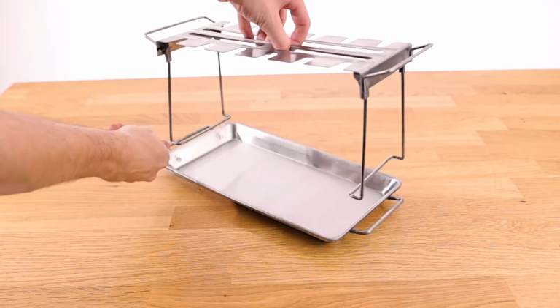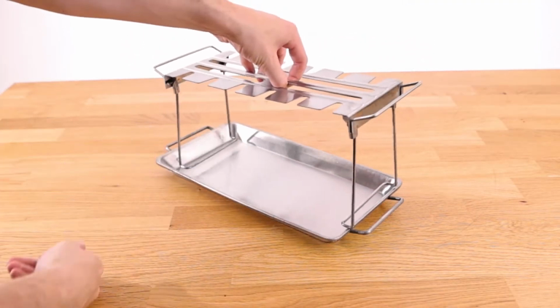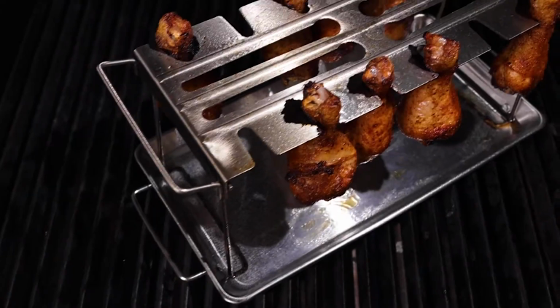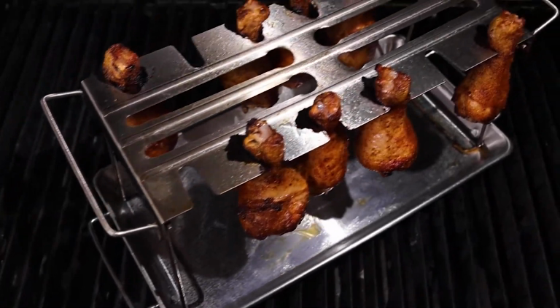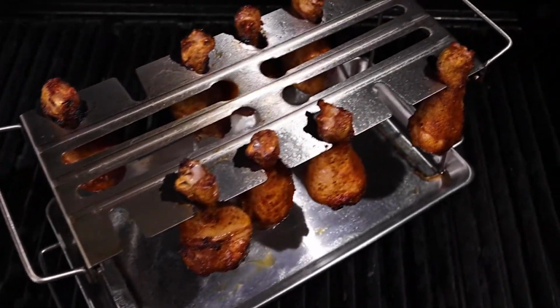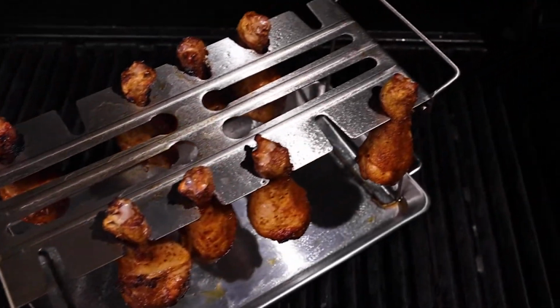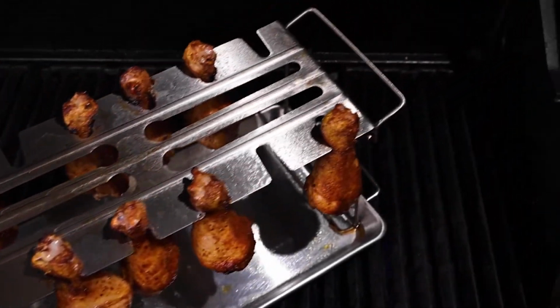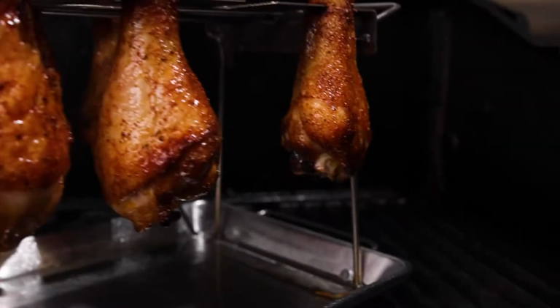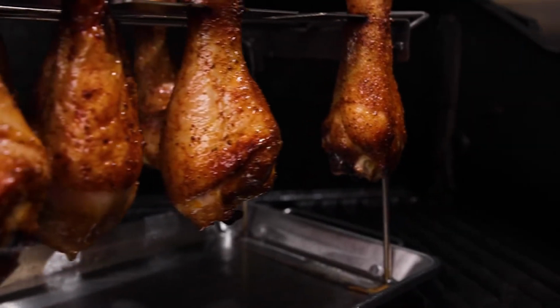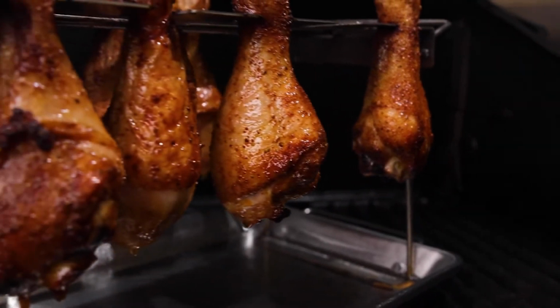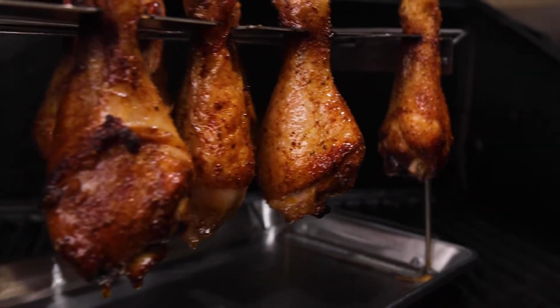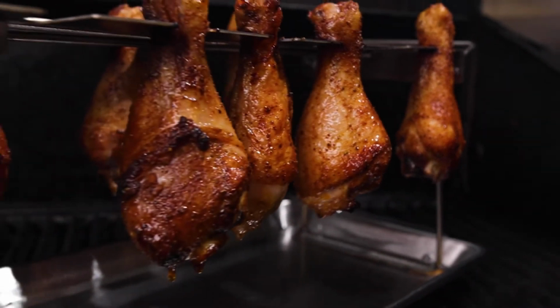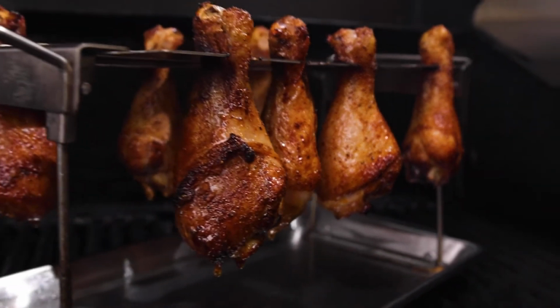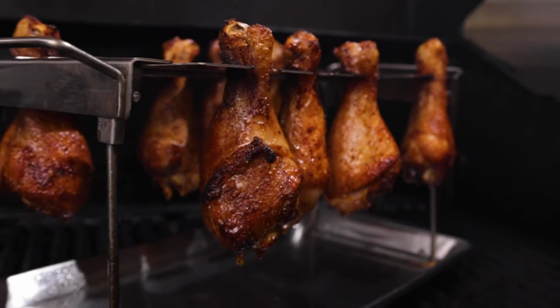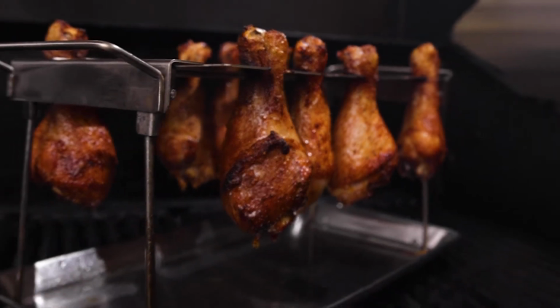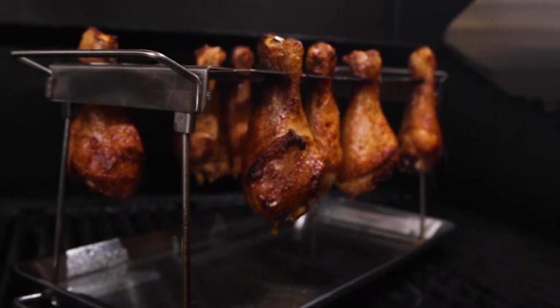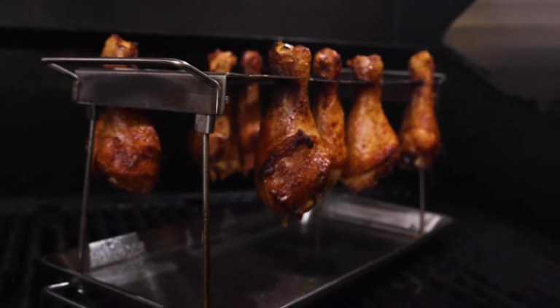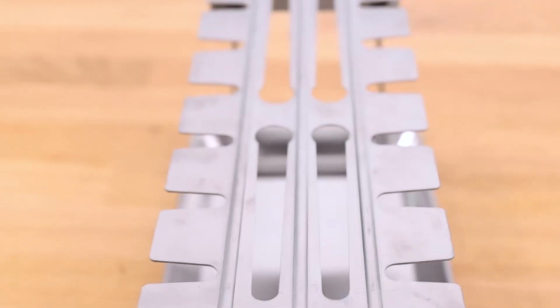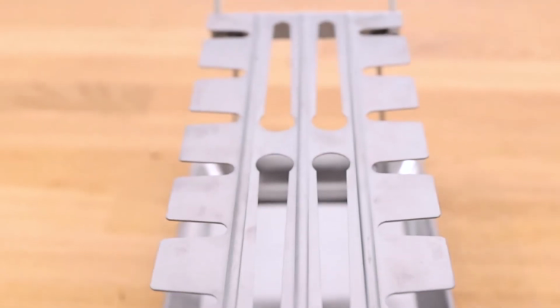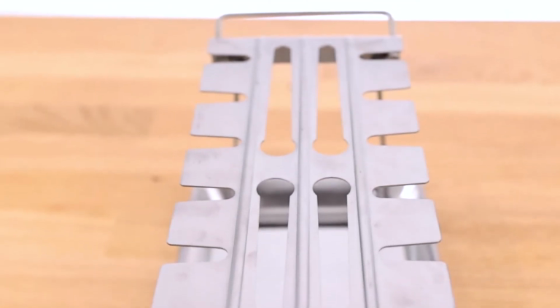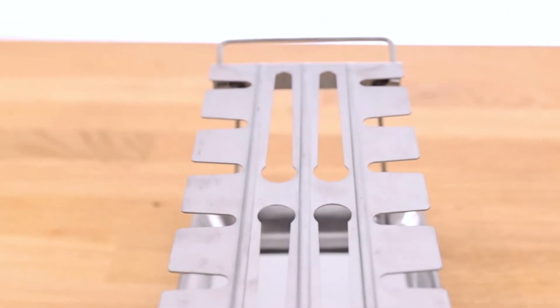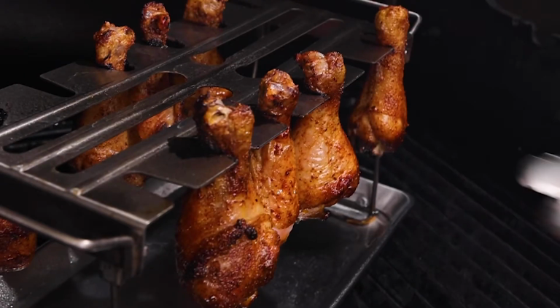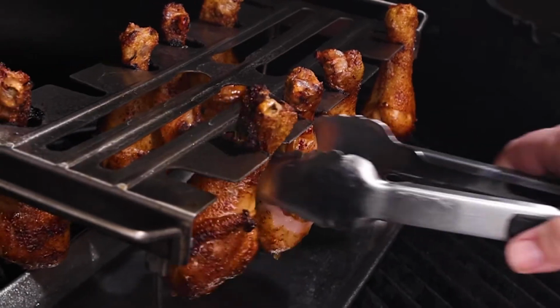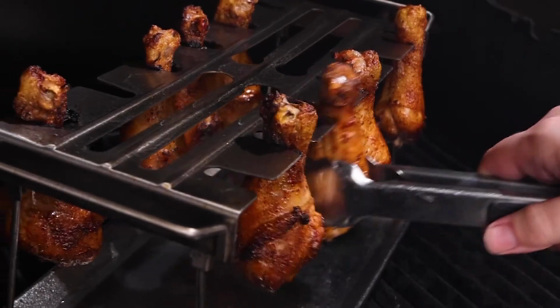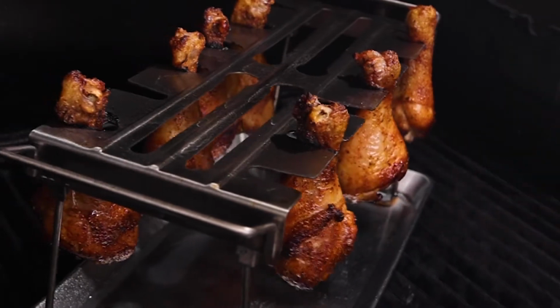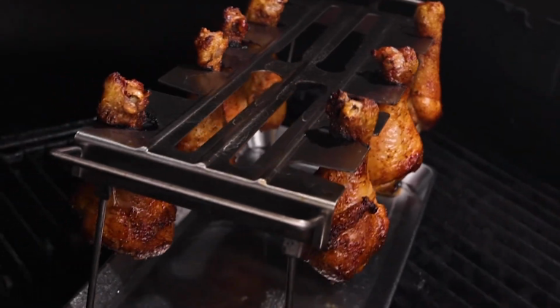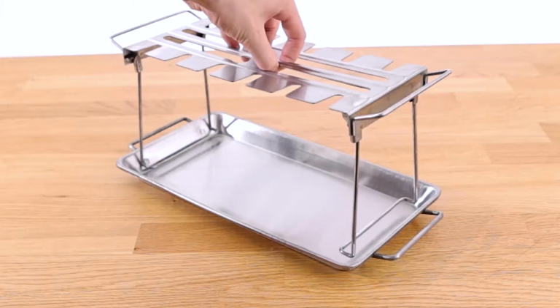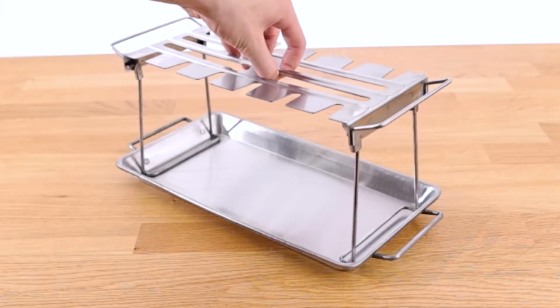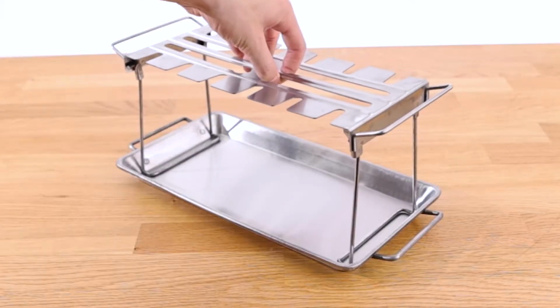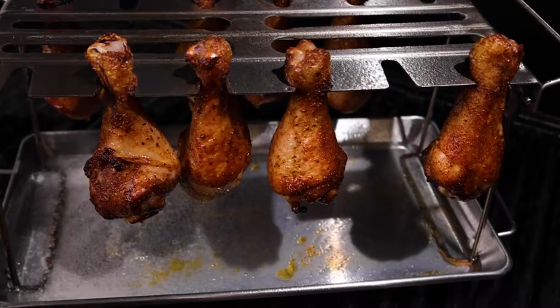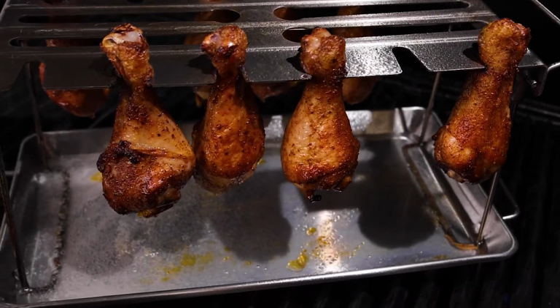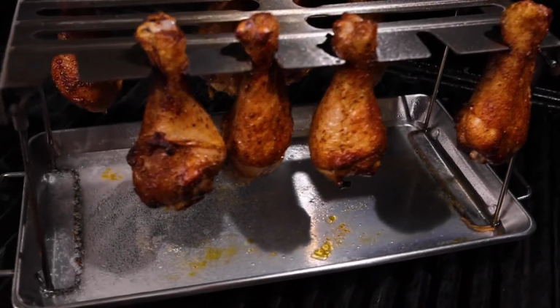The rack helps you roast your wings with indirect heat for crisp golden skin and meat that won't stick to the grids. The rack features 12 cut-outs that hold chicken wings or drumsticks as it sits inside the pan to help capture any juices.